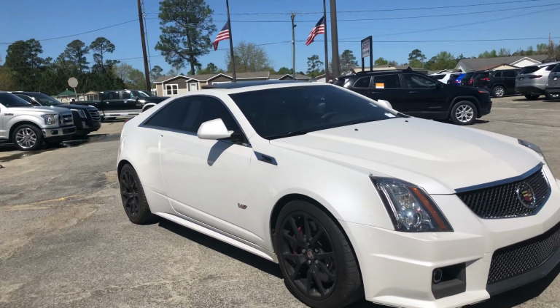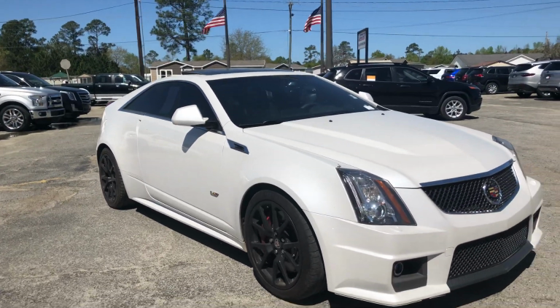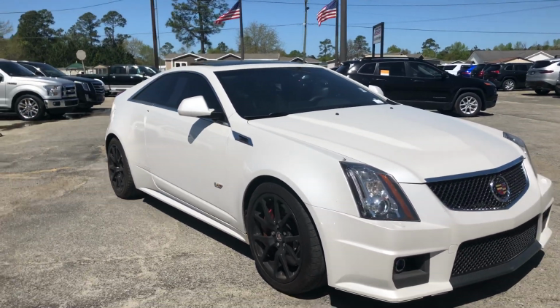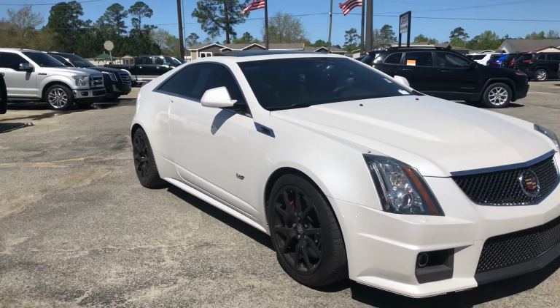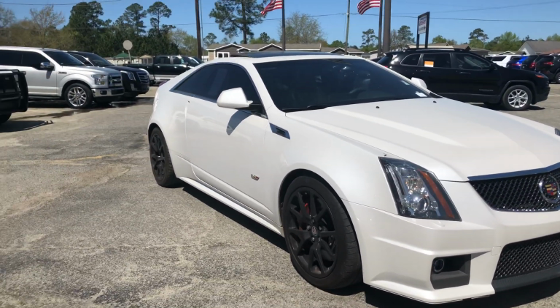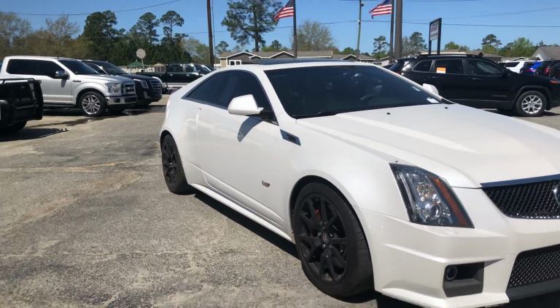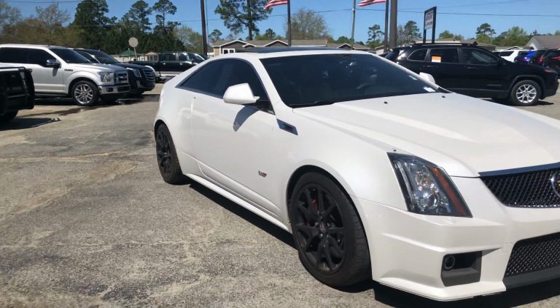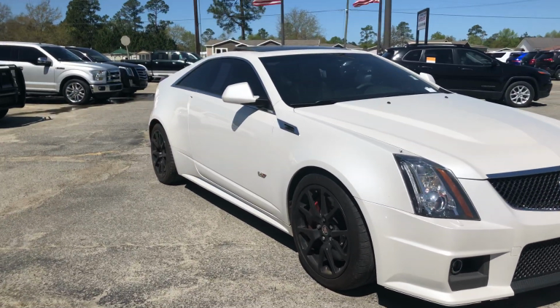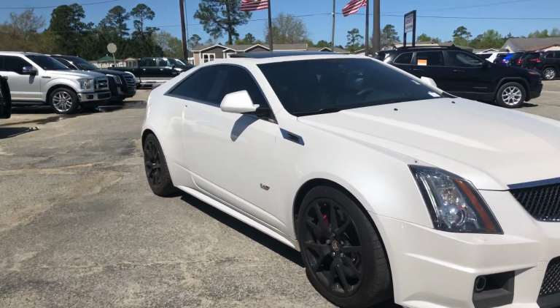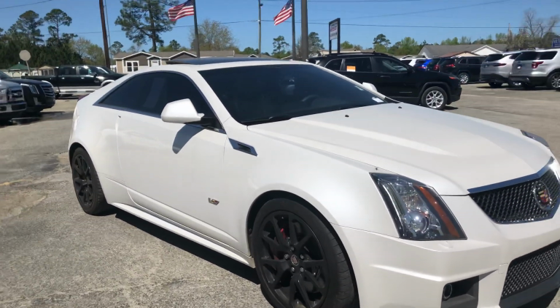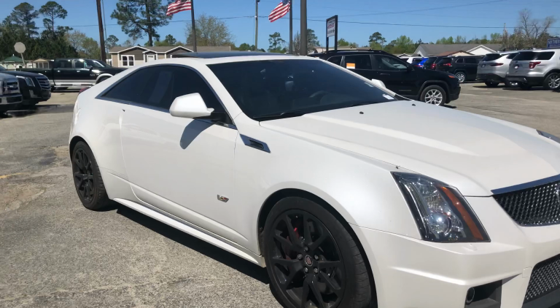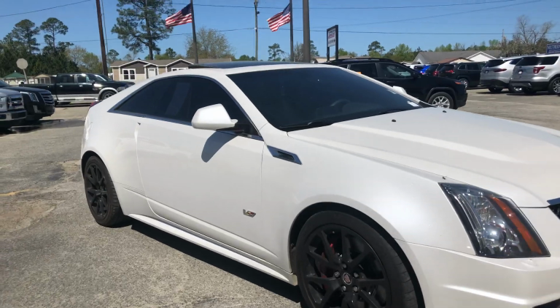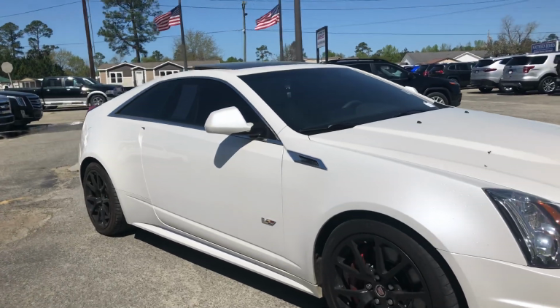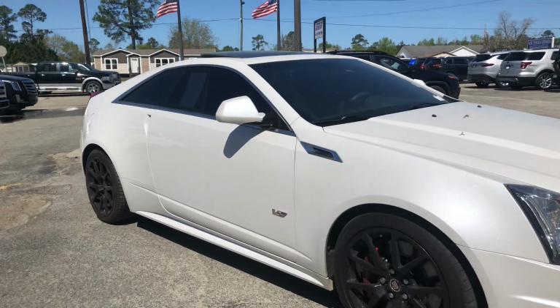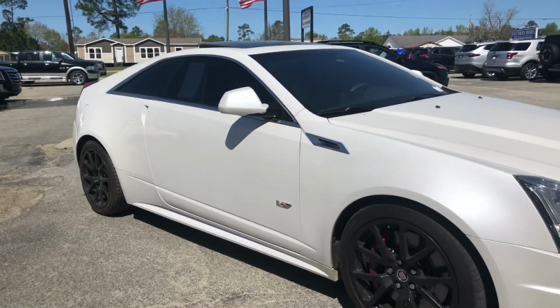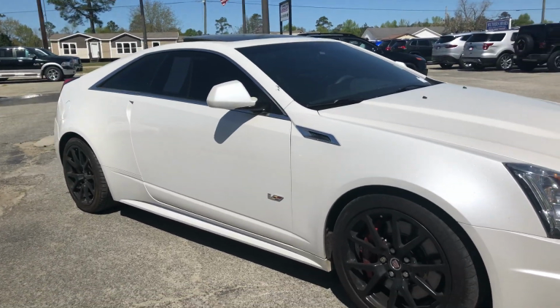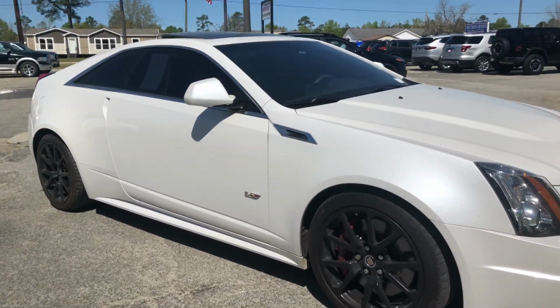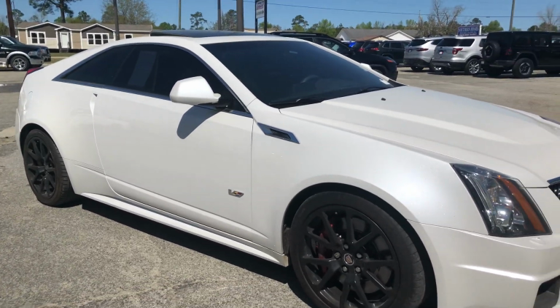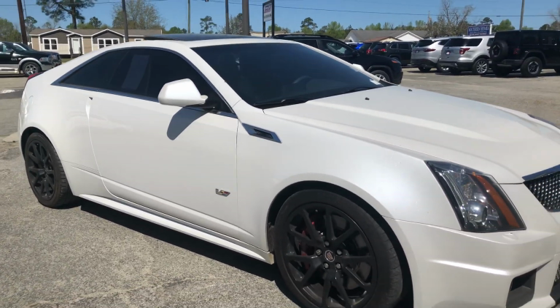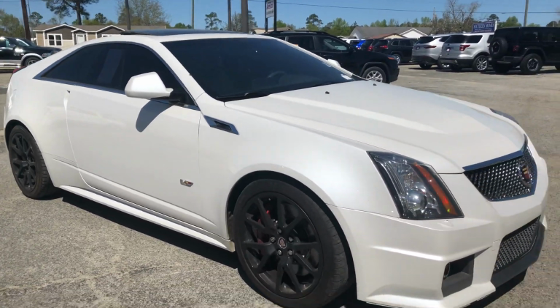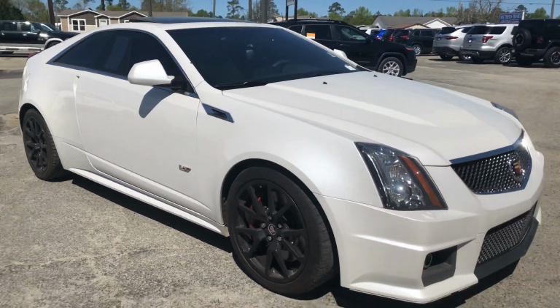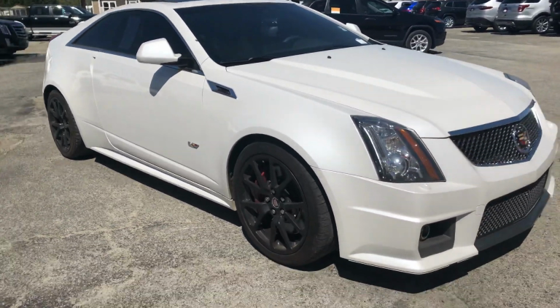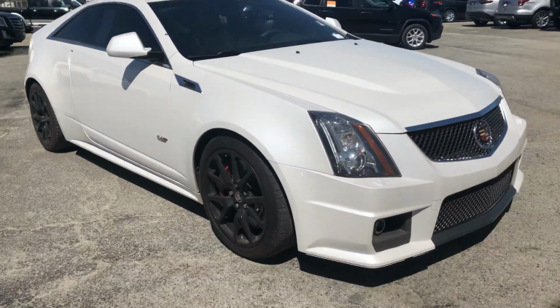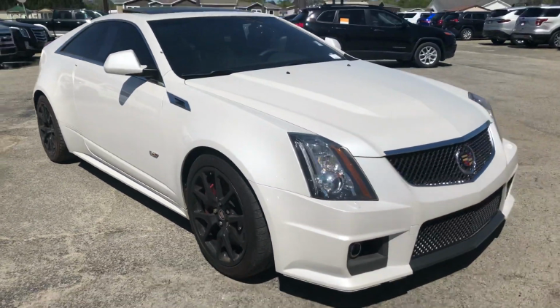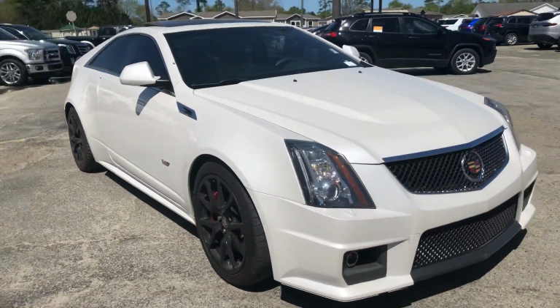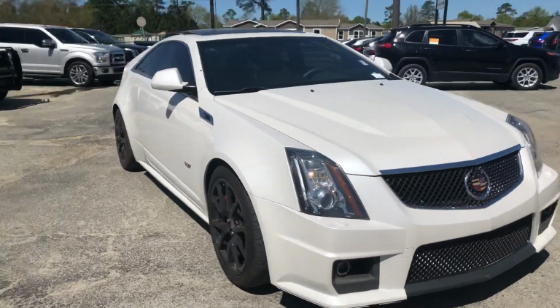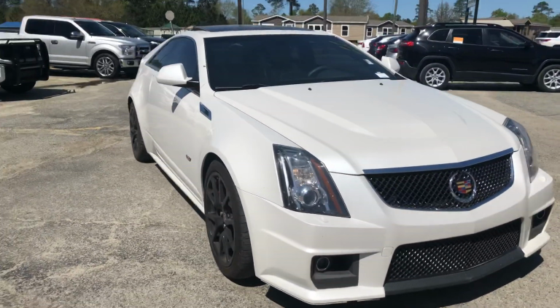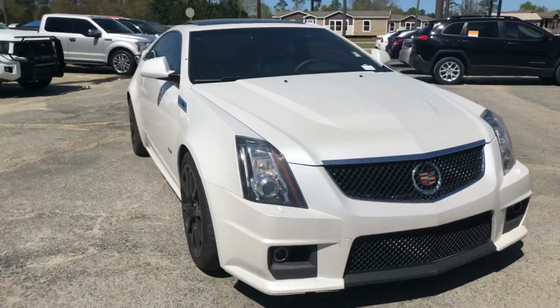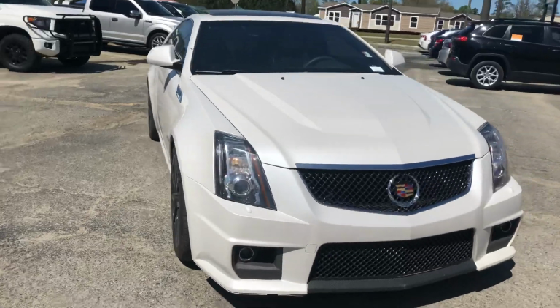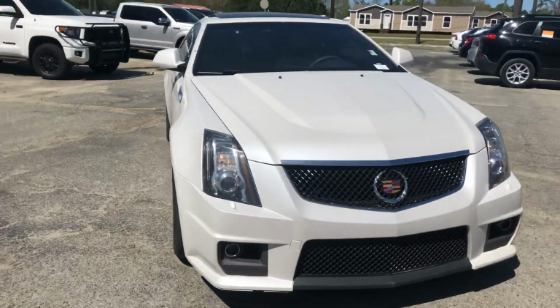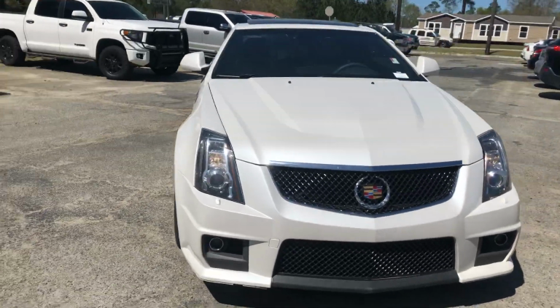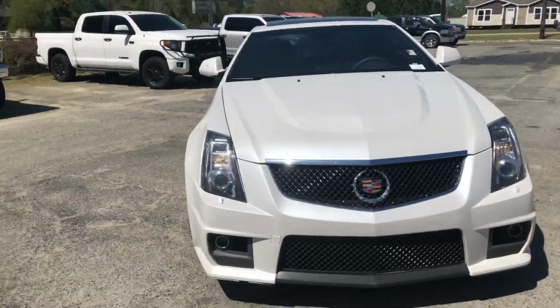This is beautiful, it sounds awesome, and it's got a 6.2 liter V8 engine in it, and it's got low miles as well. So let me take you around the vehicle first of all.